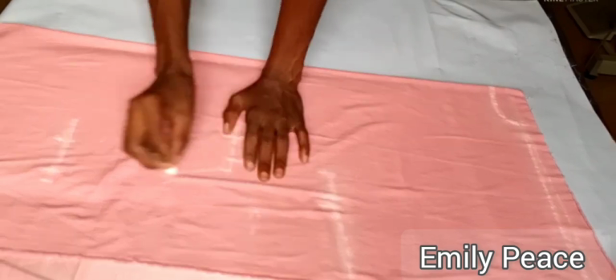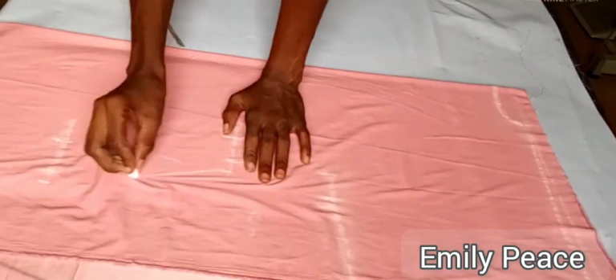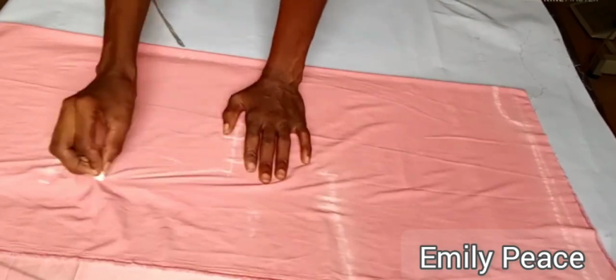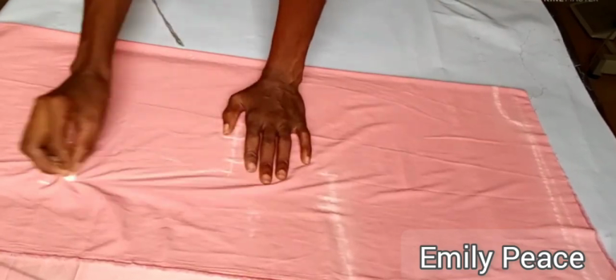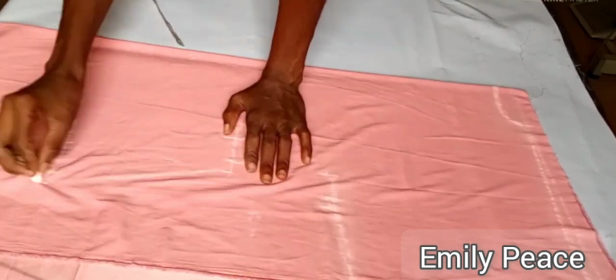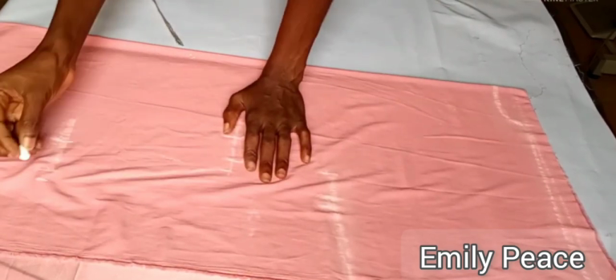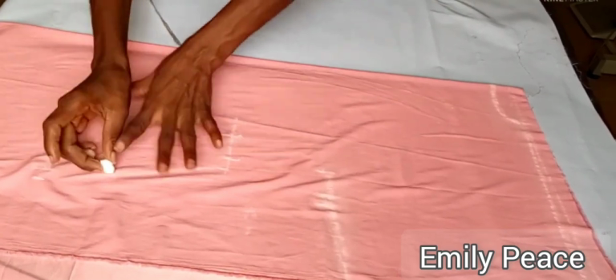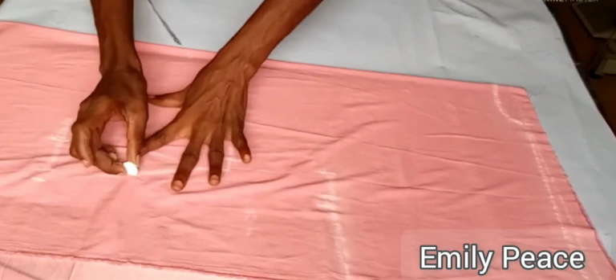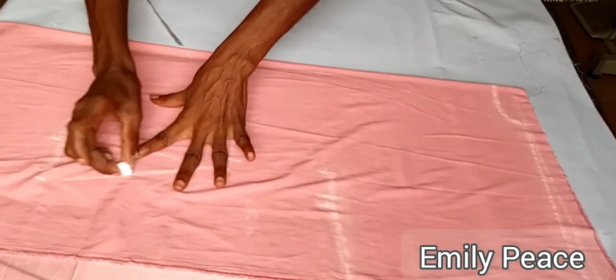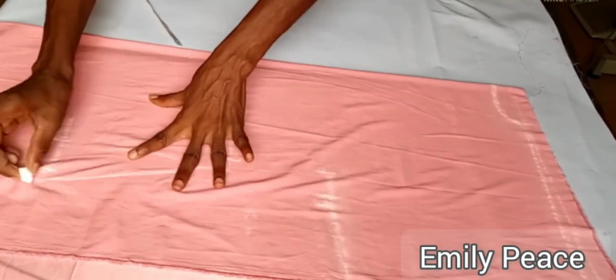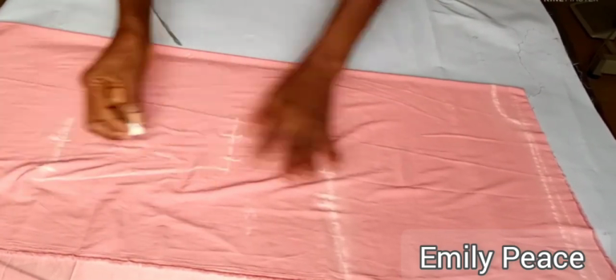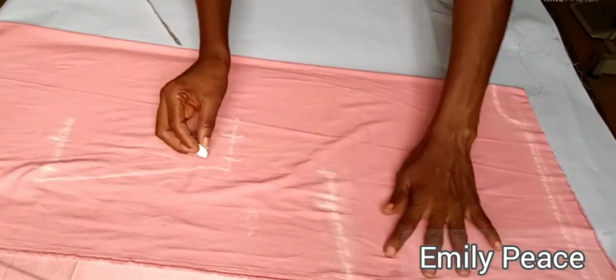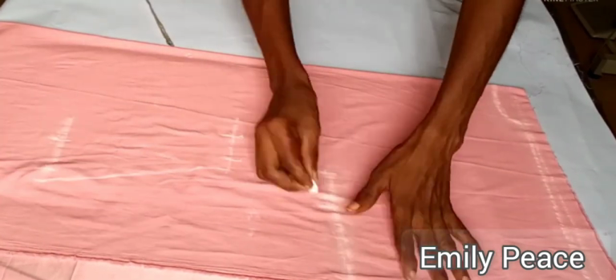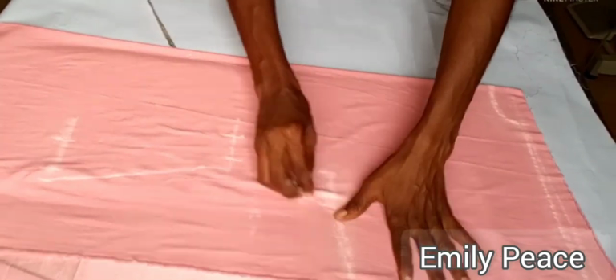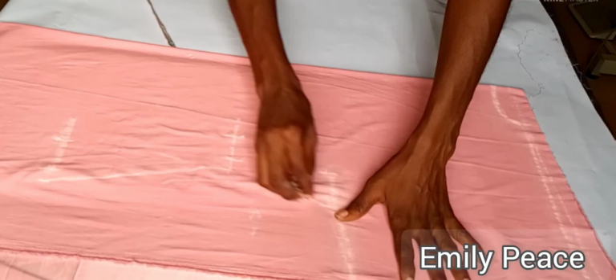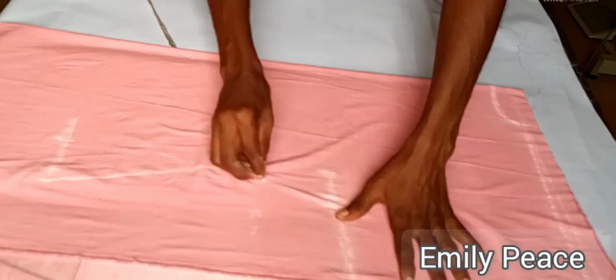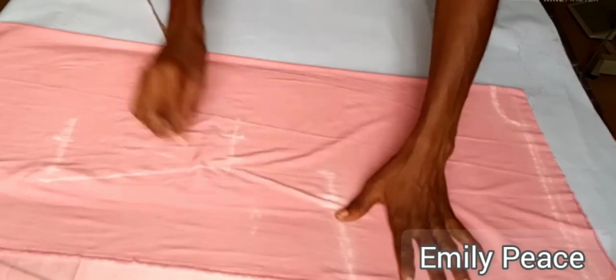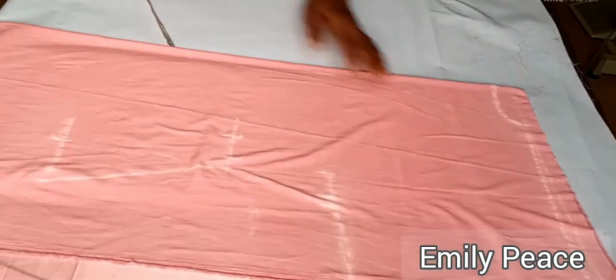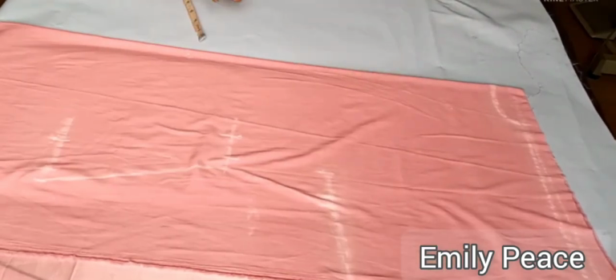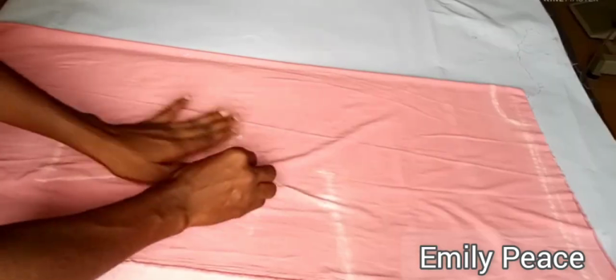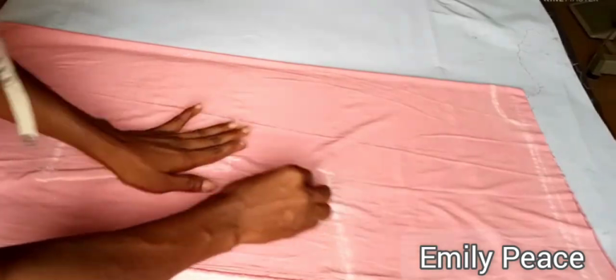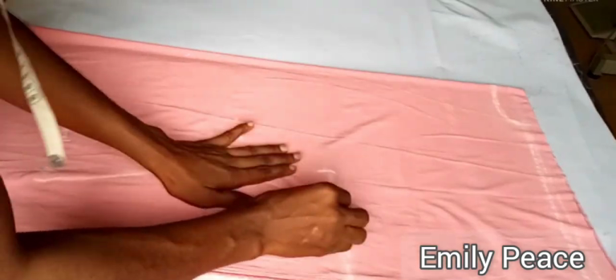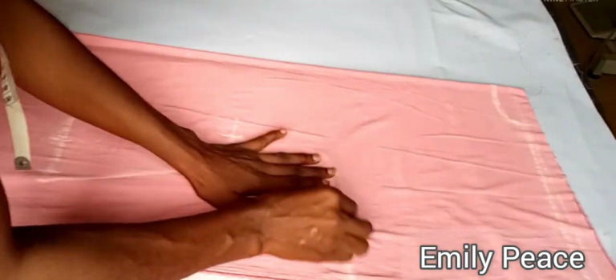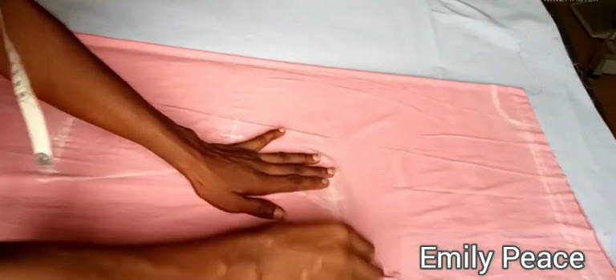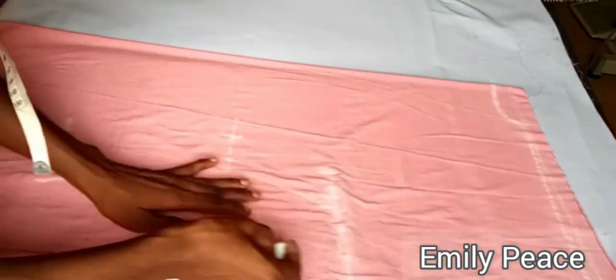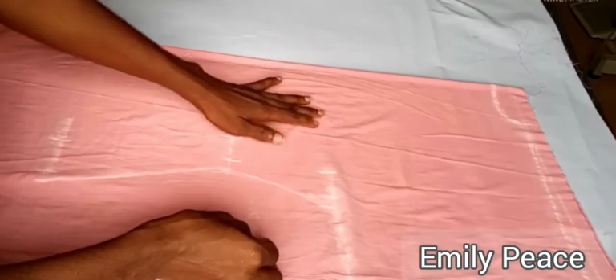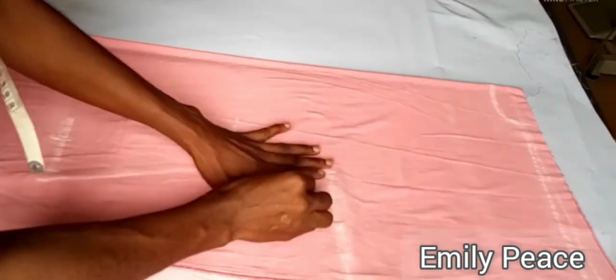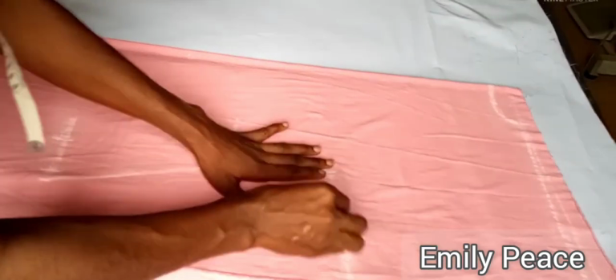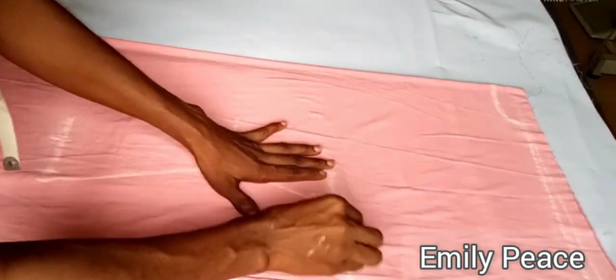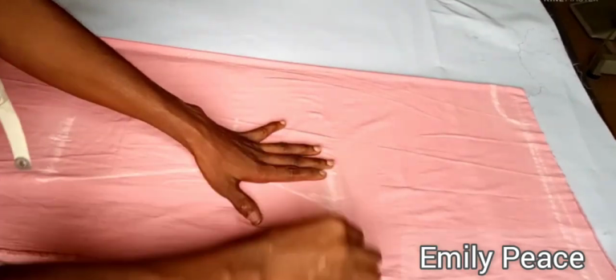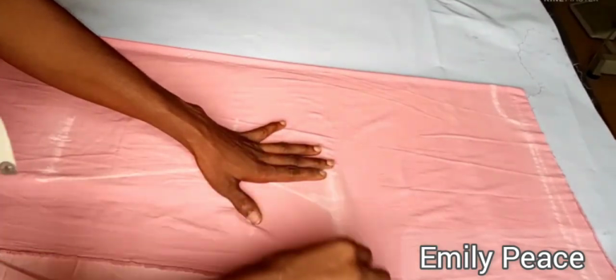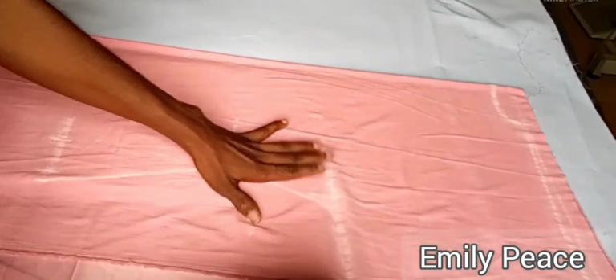Next, I'm going to go ahead and connect the bust line measurement to the waist and down to the hip. After doing that, just cover the armhole of the dress.